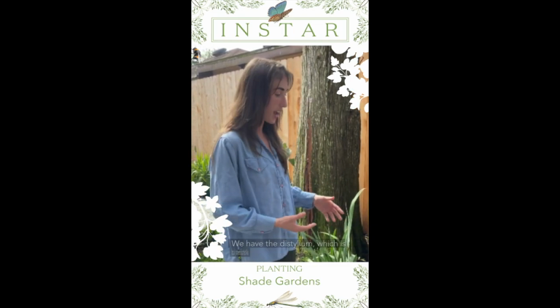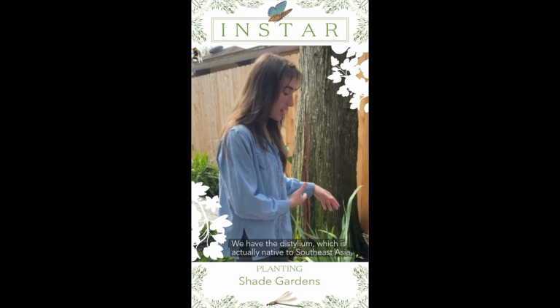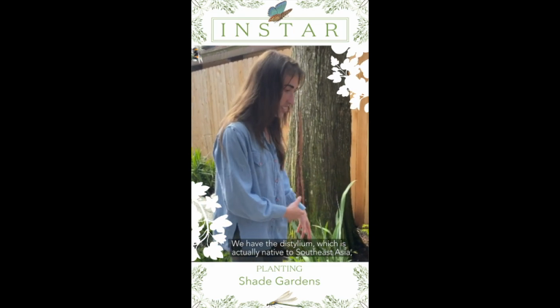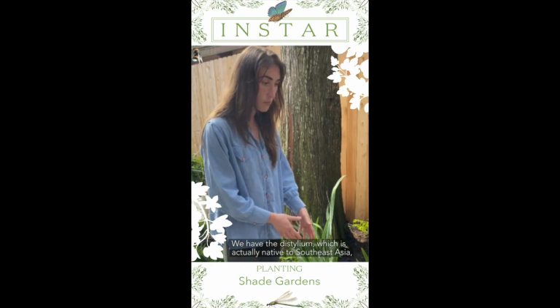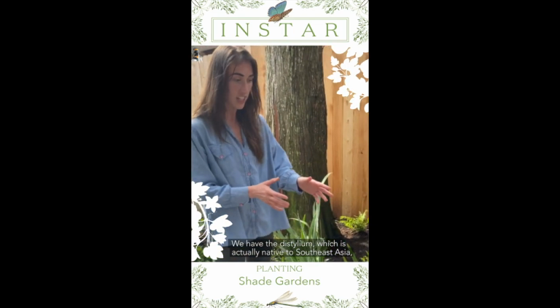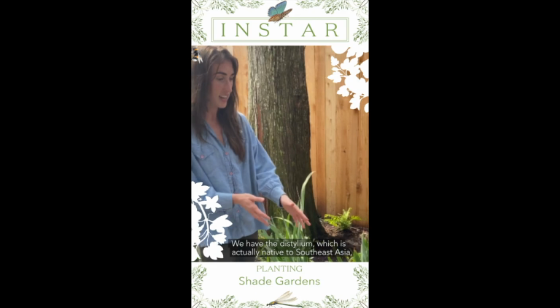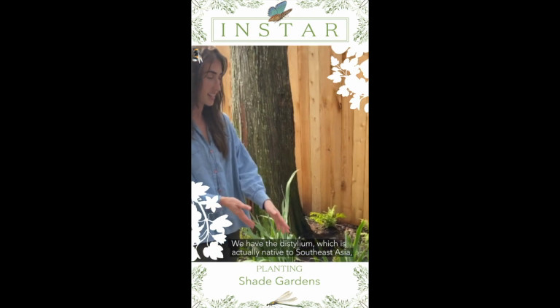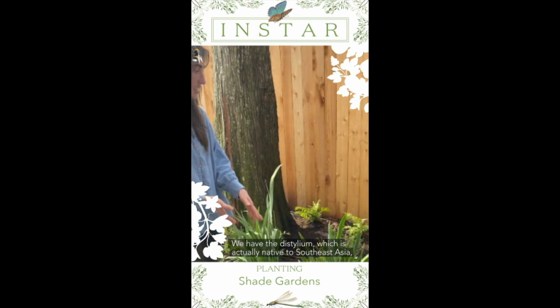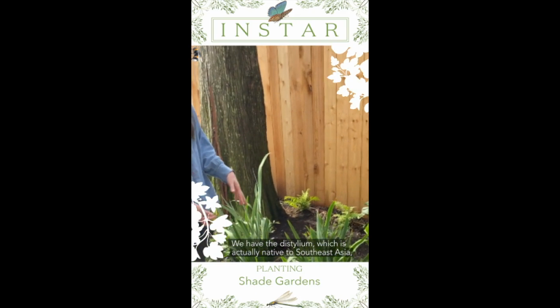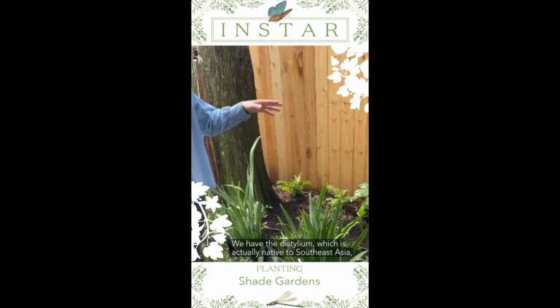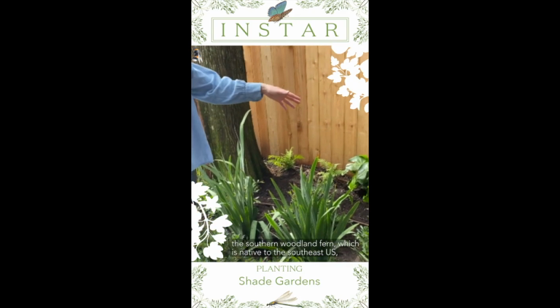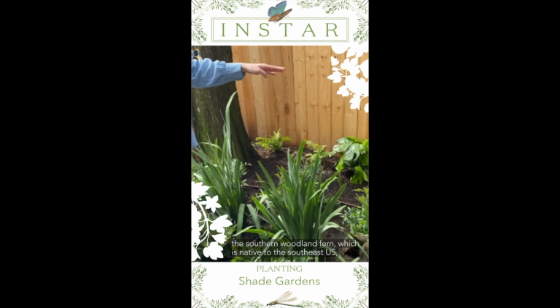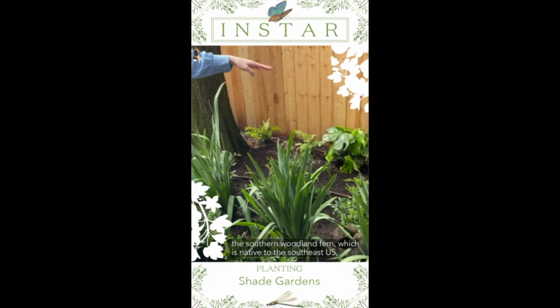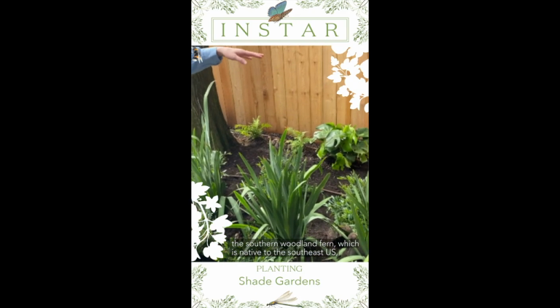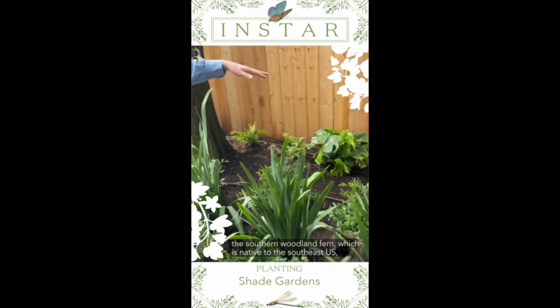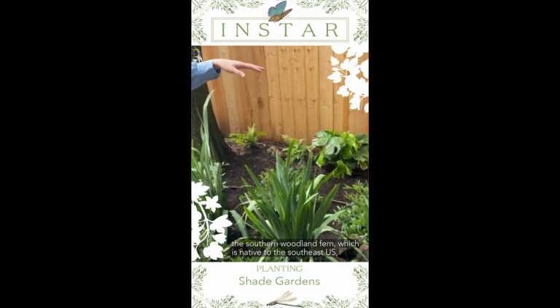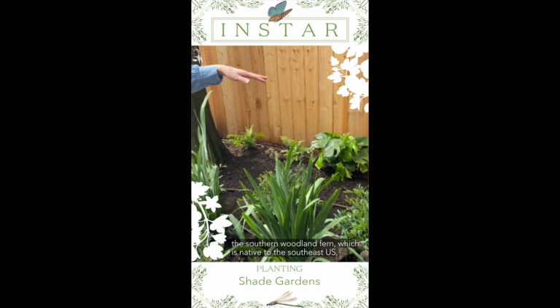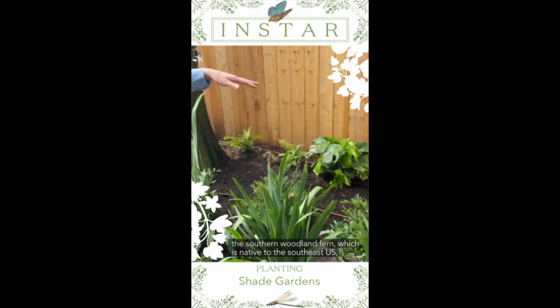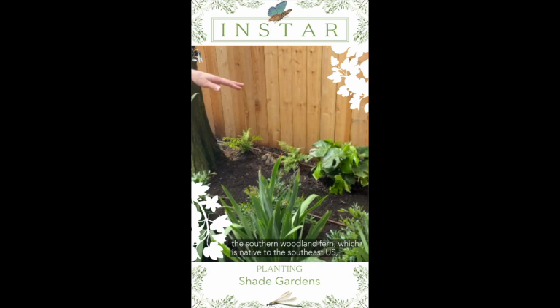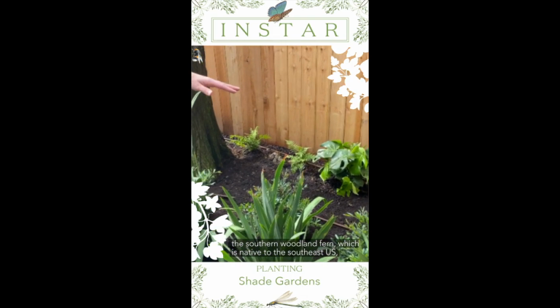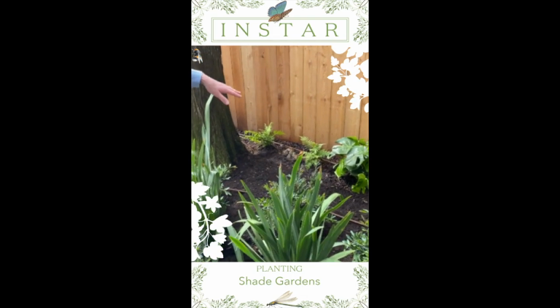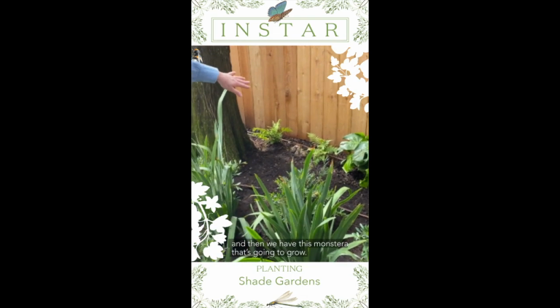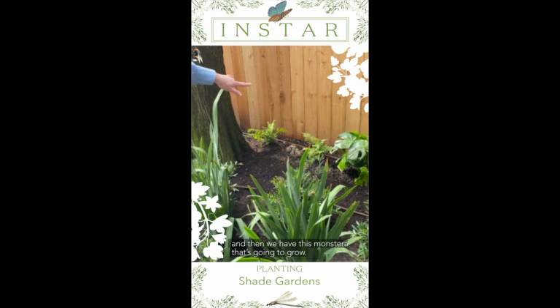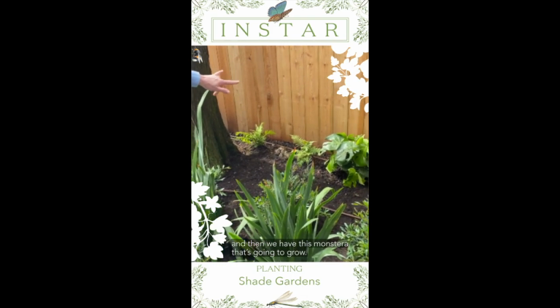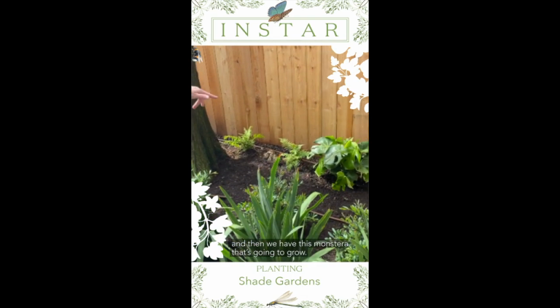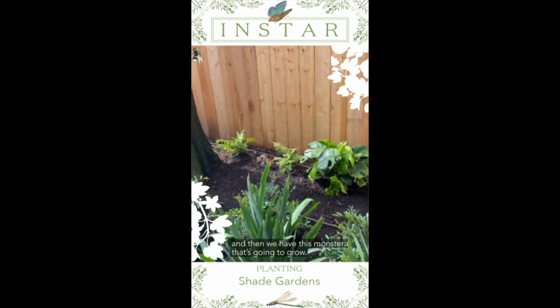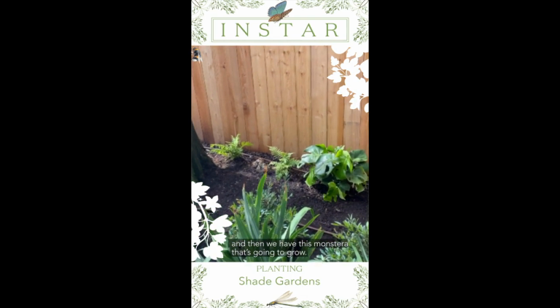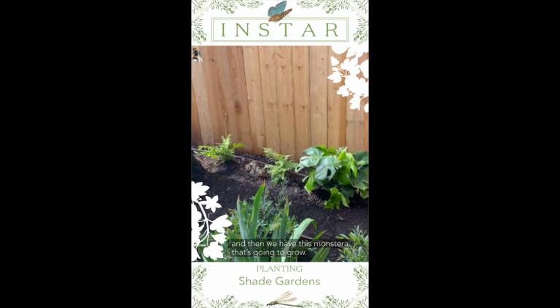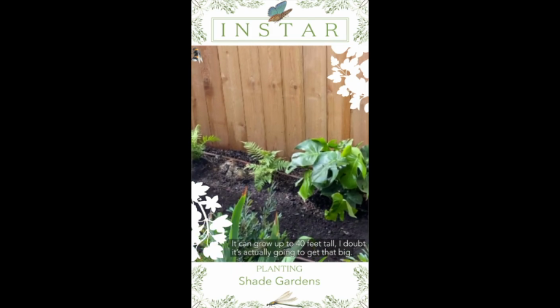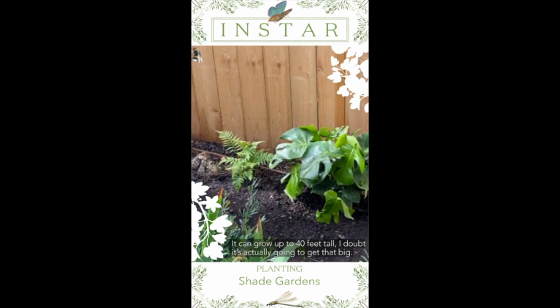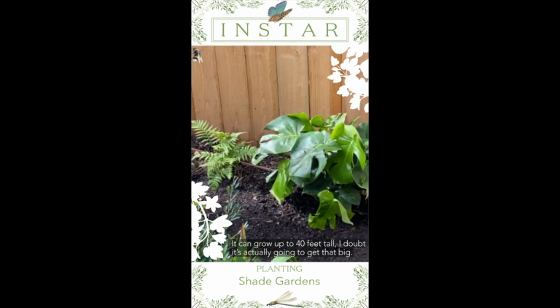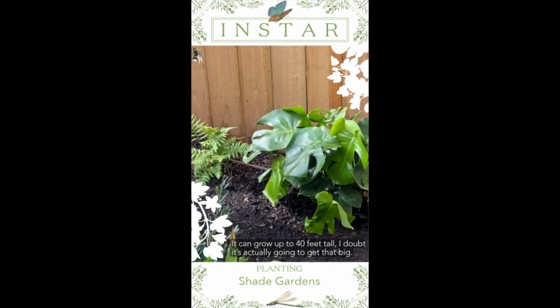We have the distillium, which is actually native to Southeast Asia, the southern woodland fern which is native to the Southeast US, and then we have this monstera that's going to grow — it can grow up to 40 feet tall.